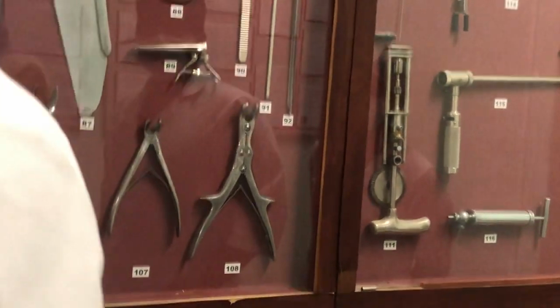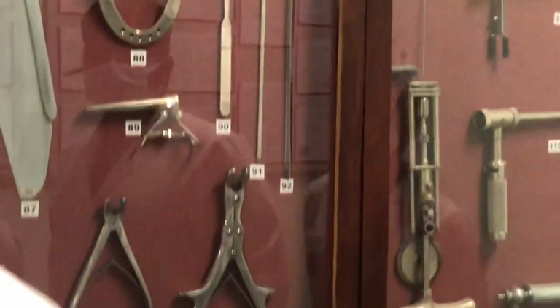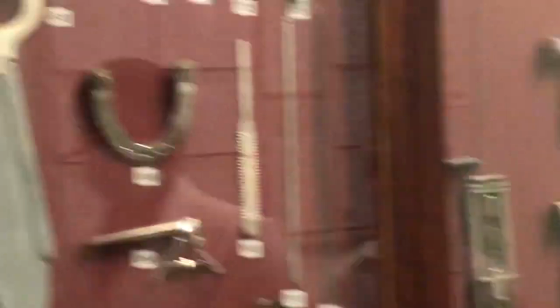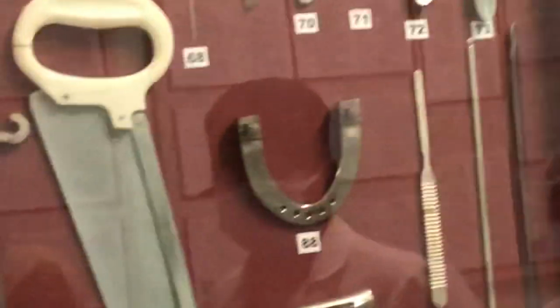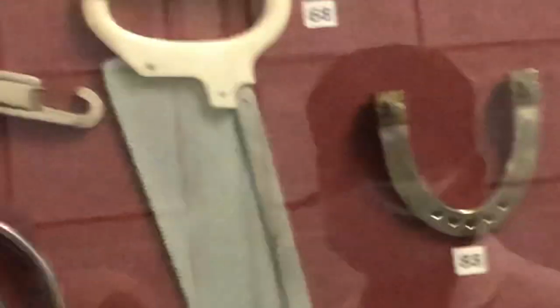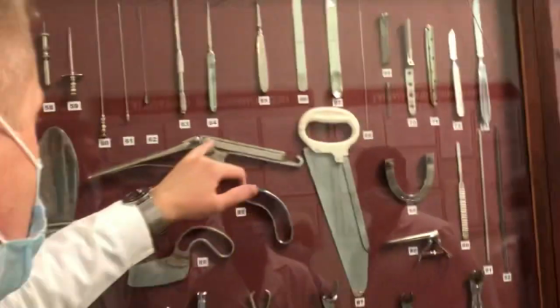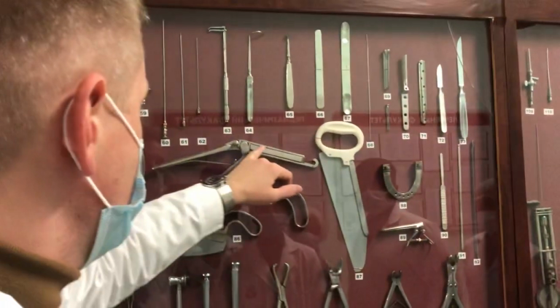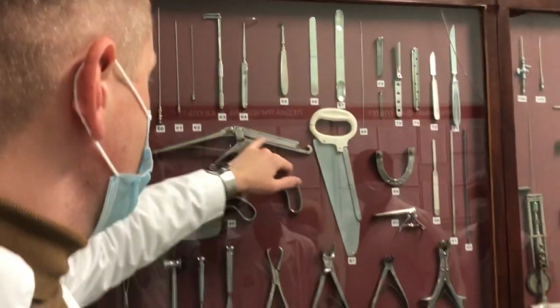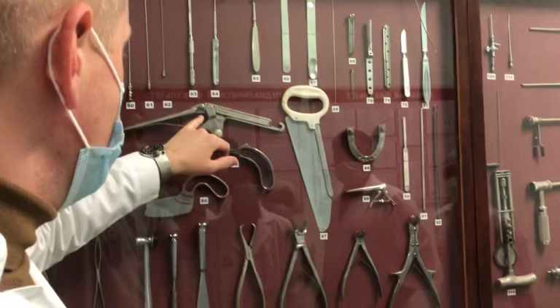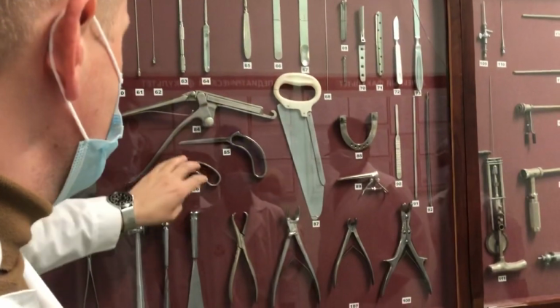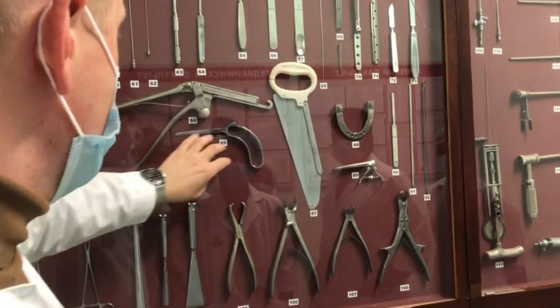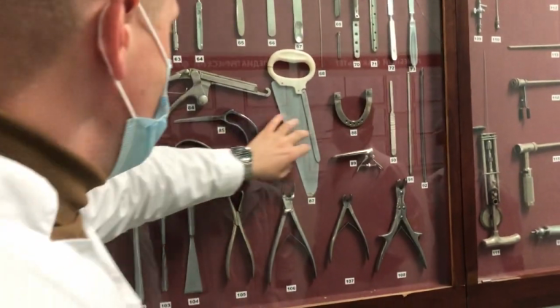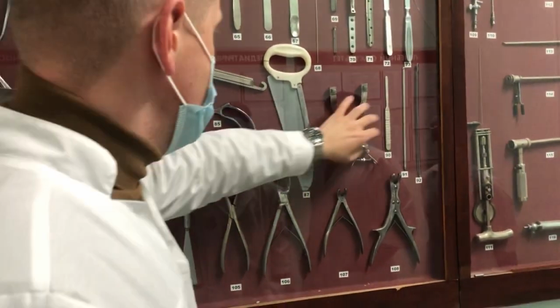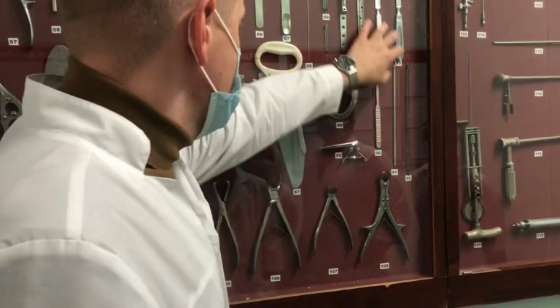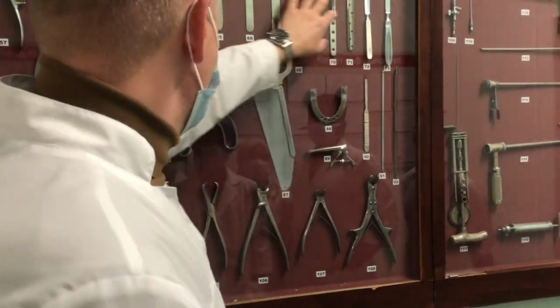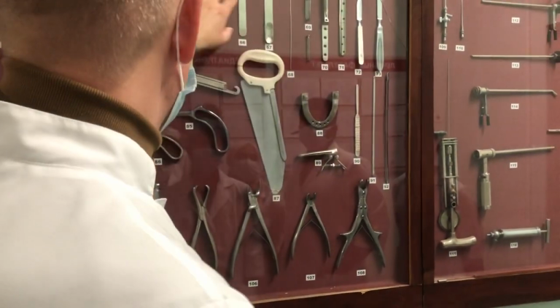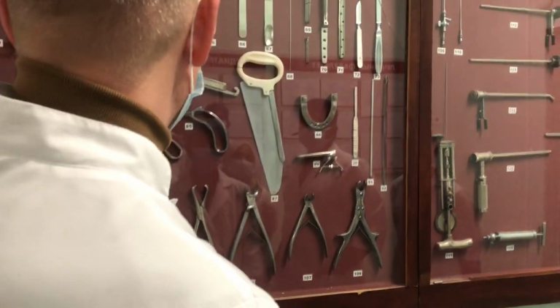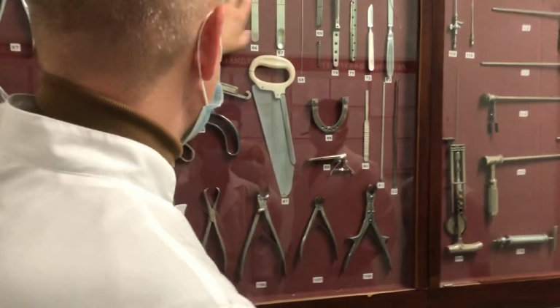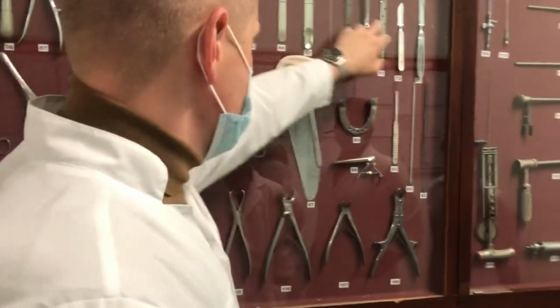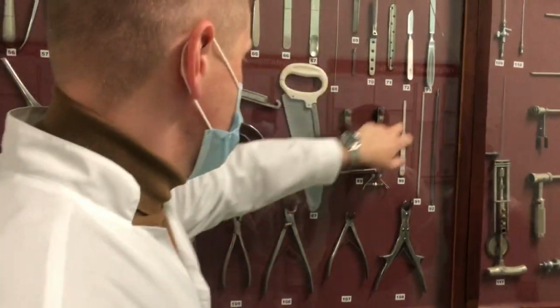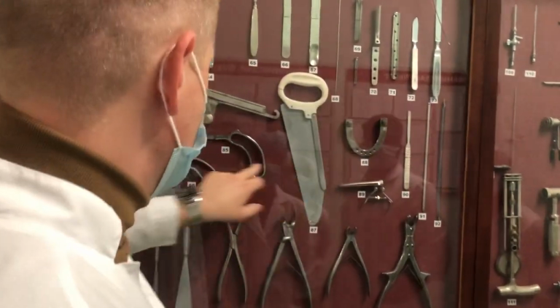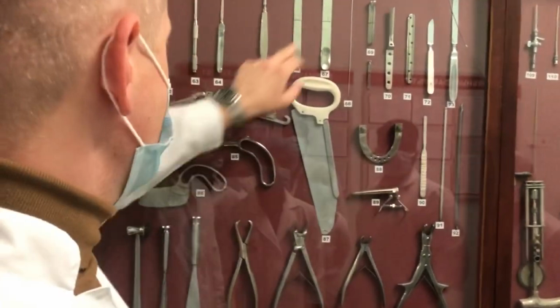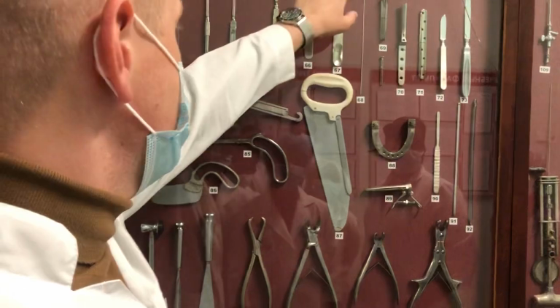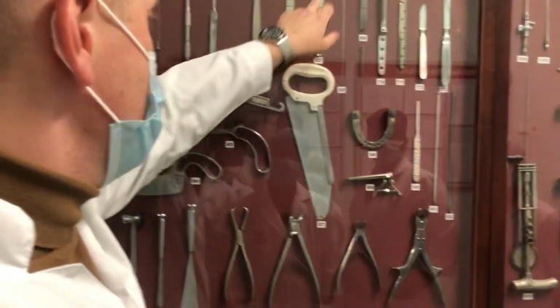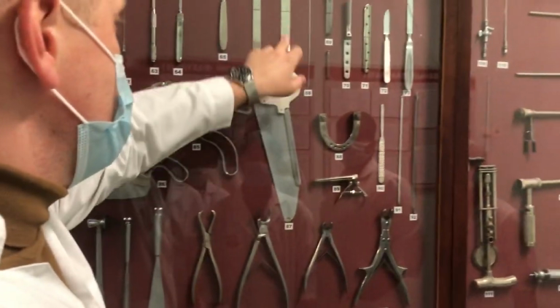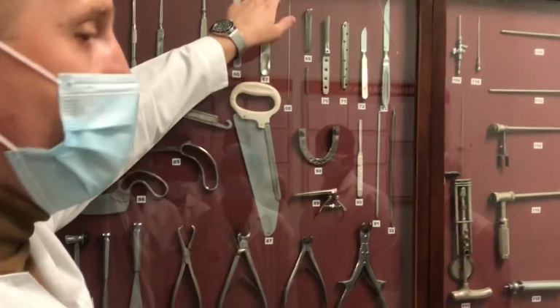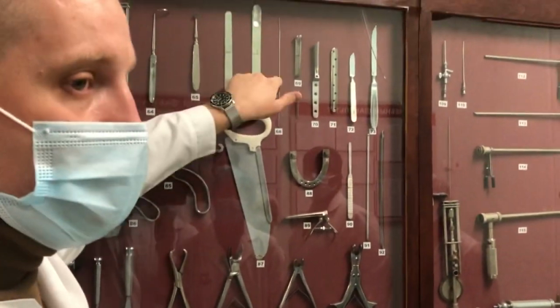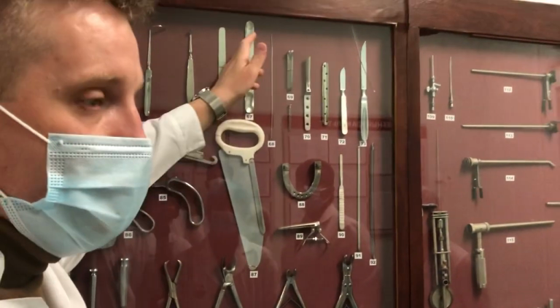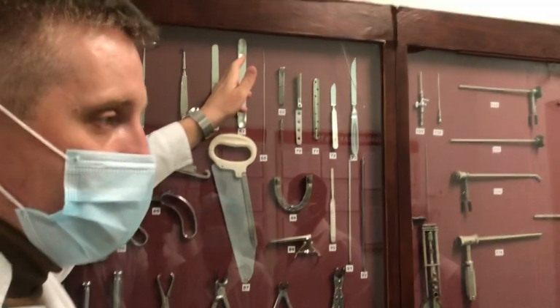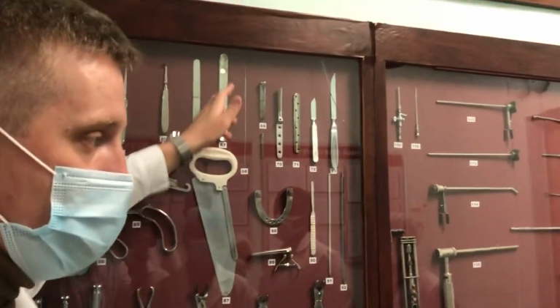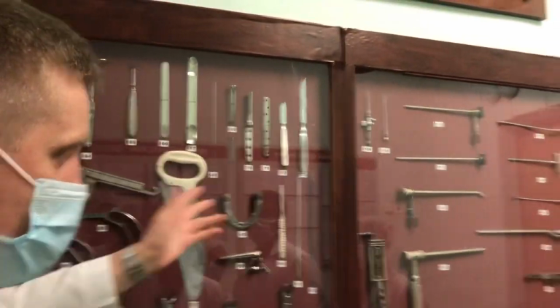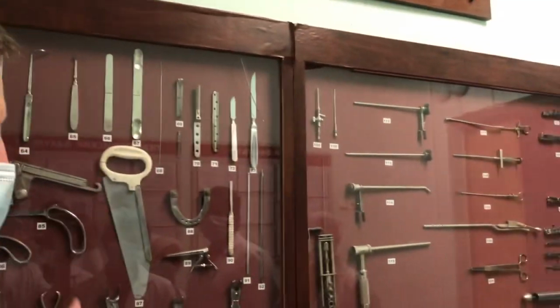And the last thing you should know is here, because there are instruments for next semester — maybe except this one, our neurosurgical spatula, which we studied too. That's all.